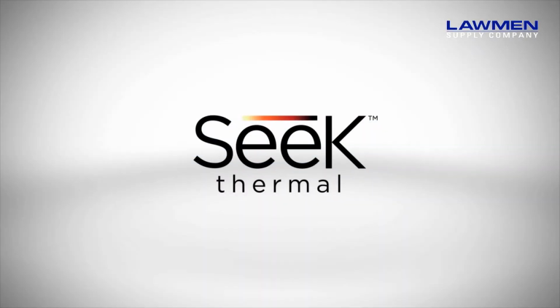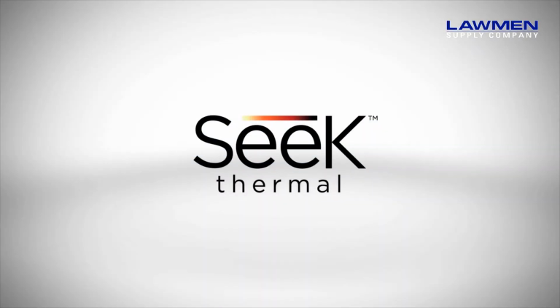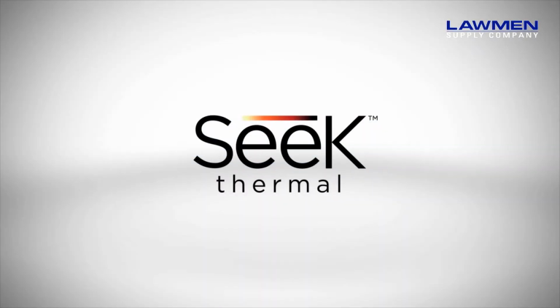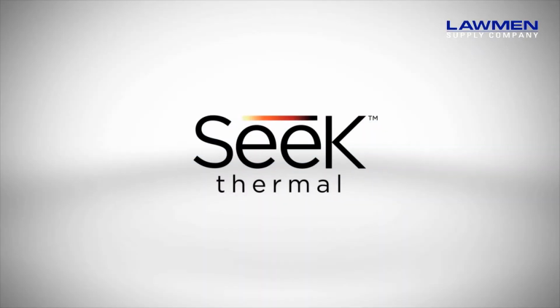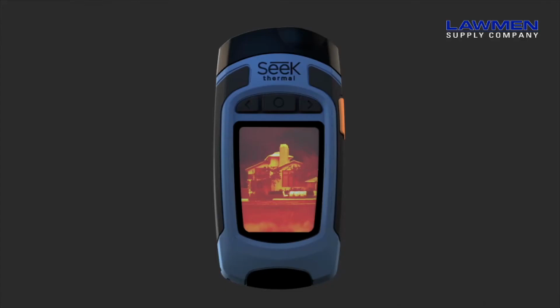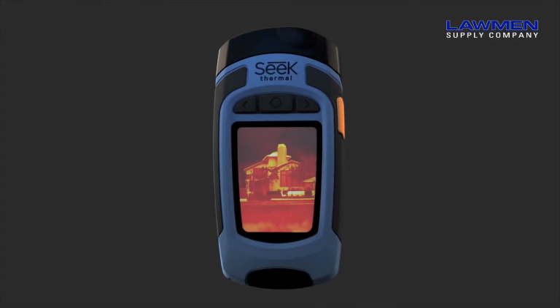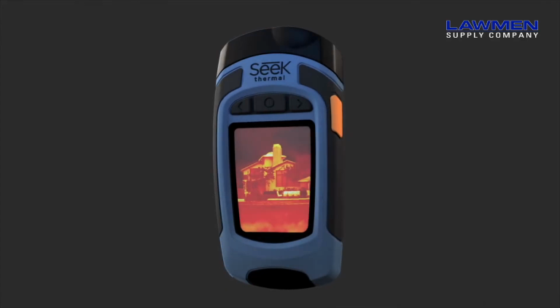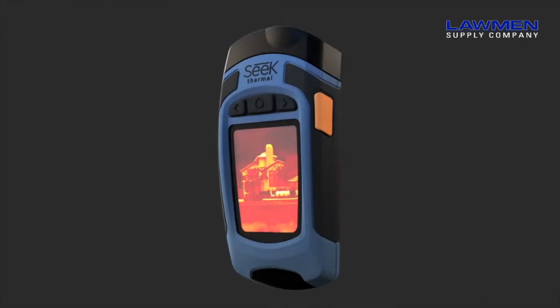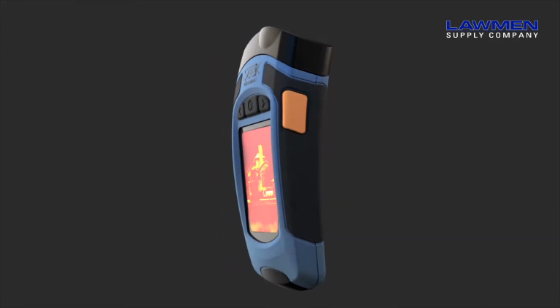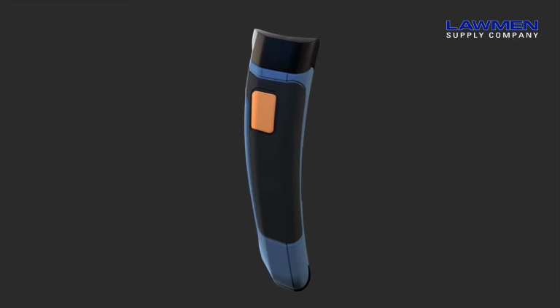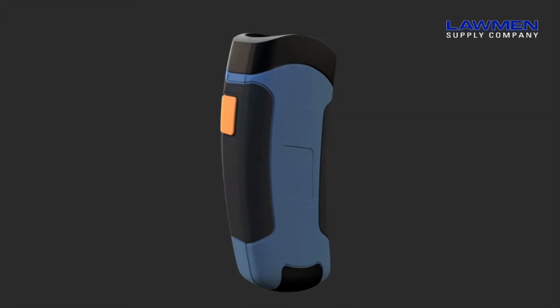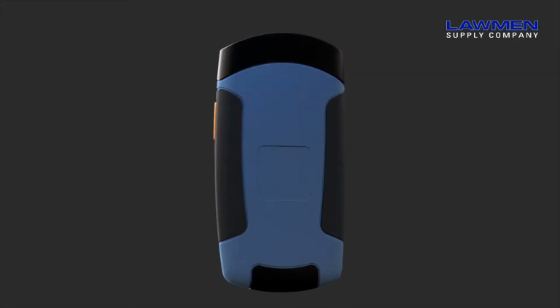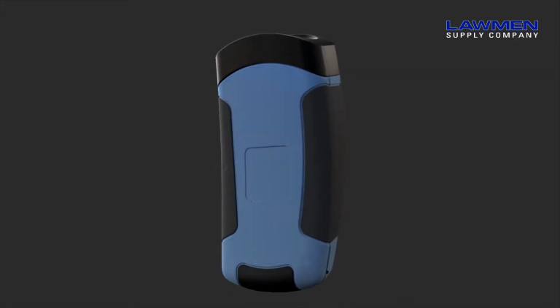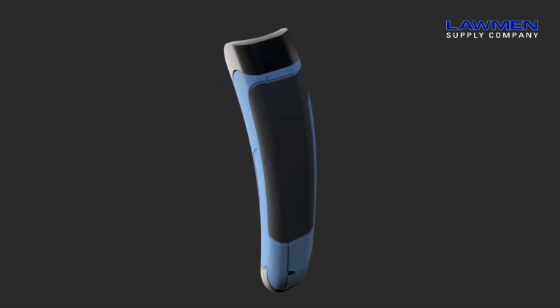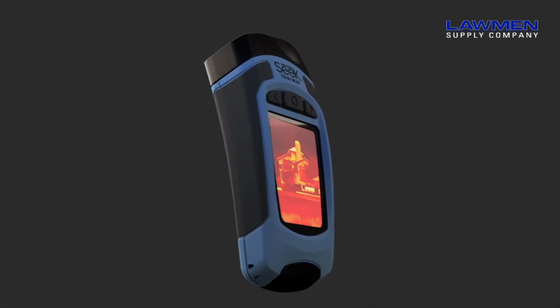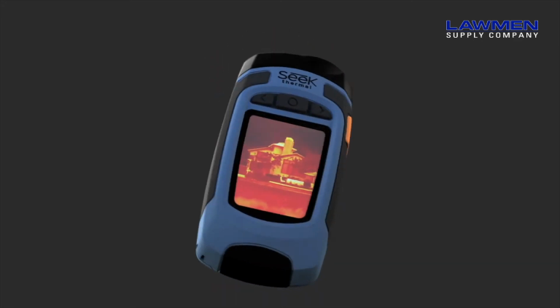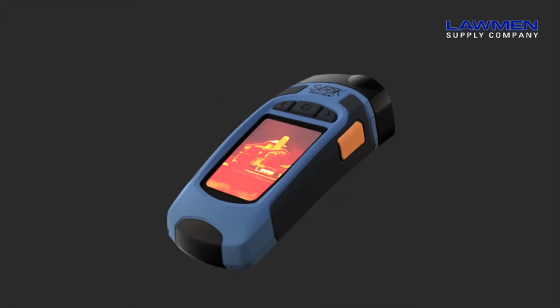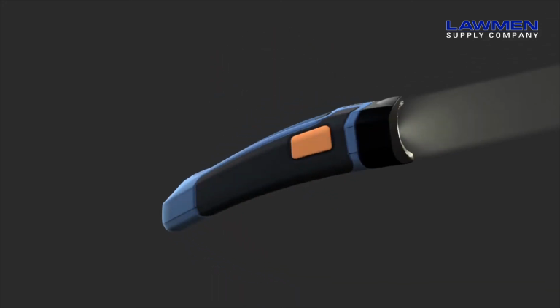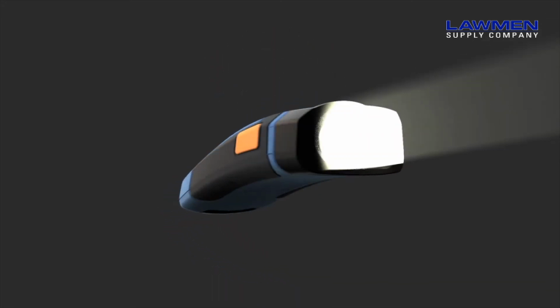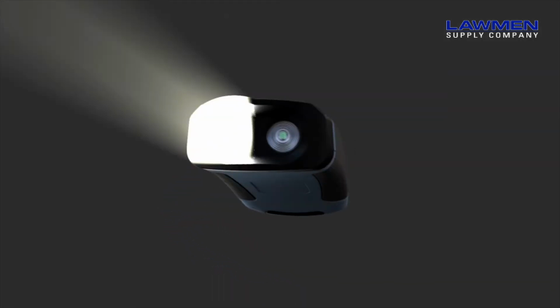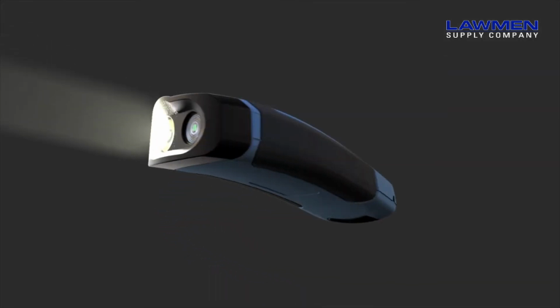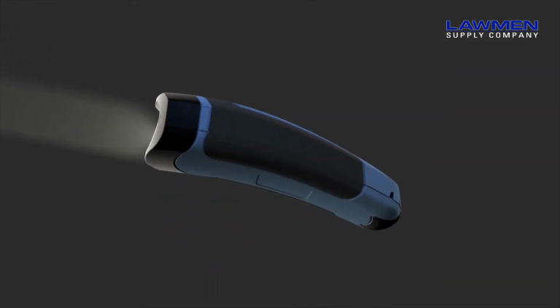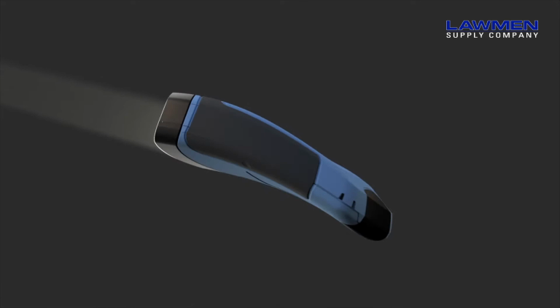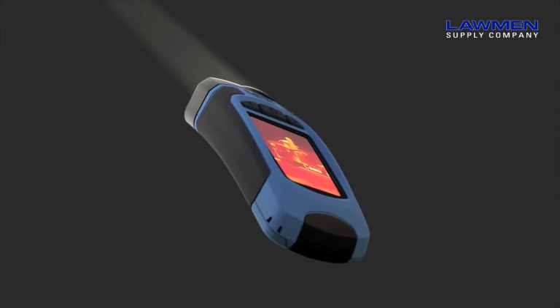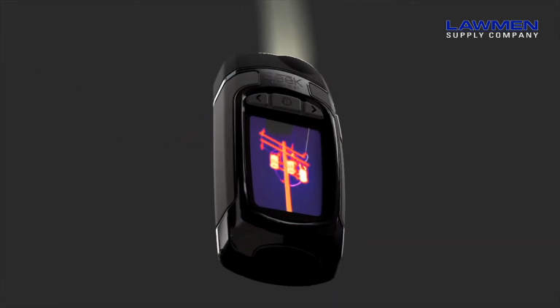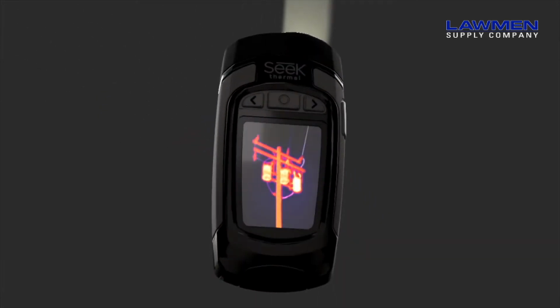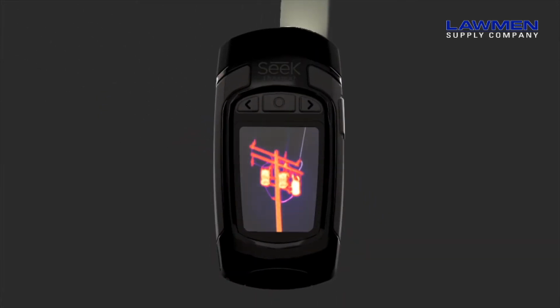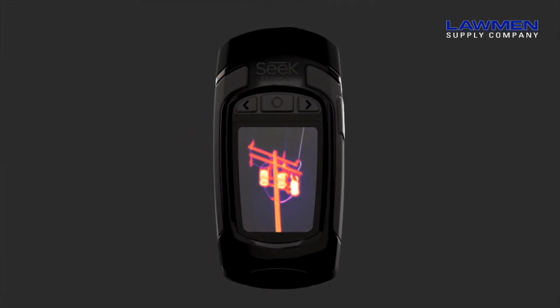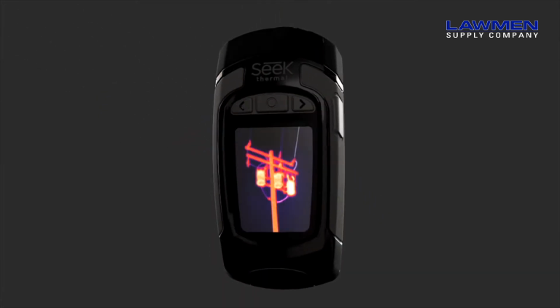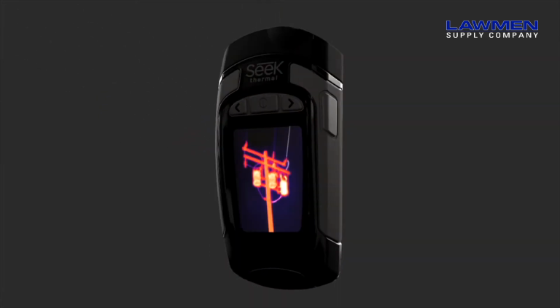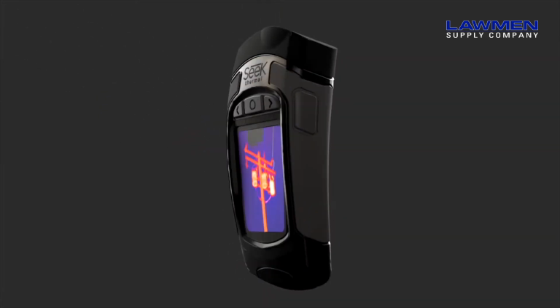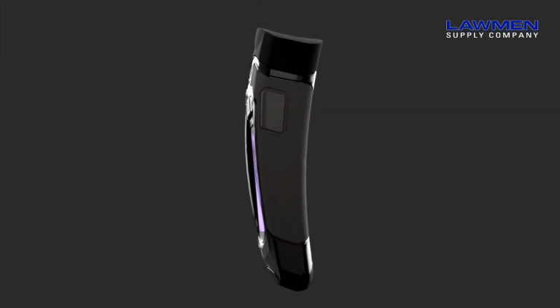Hi, I'm Jonathan with SEEK Thermal. I'm going to take you through a quick intro to SEEK's Reveal series of imagers. The Reveal series consists of the Blue Reveal Fast Frame, as well as the Reveal XR Fast Frame, which comes in both black and camo versions.